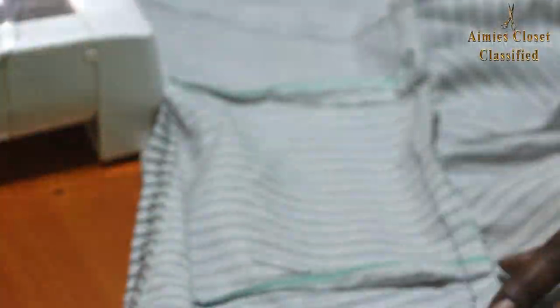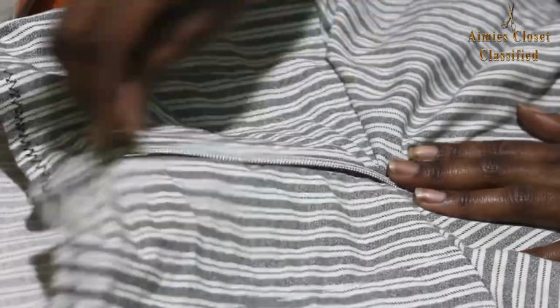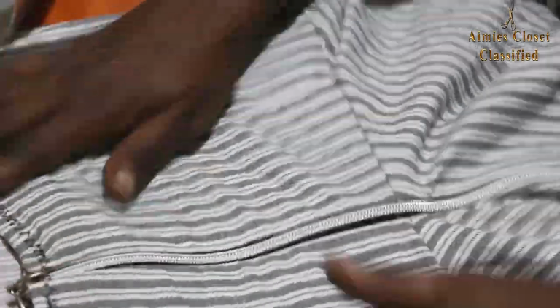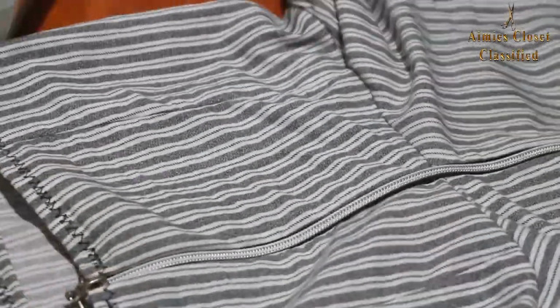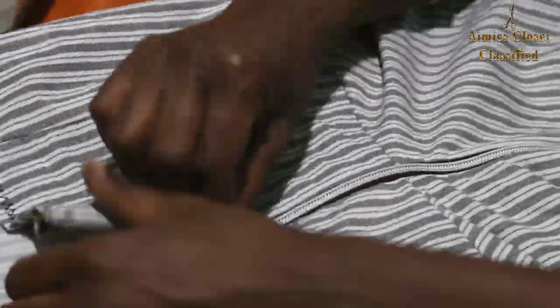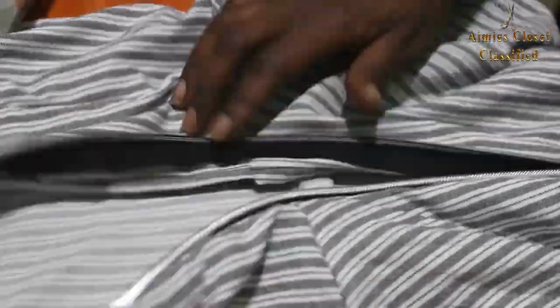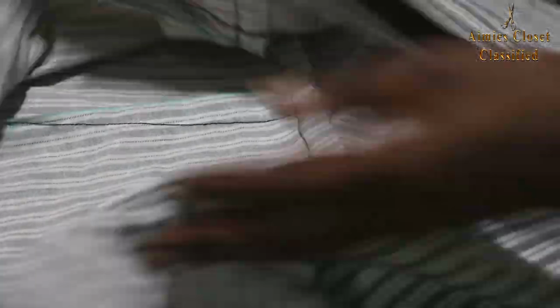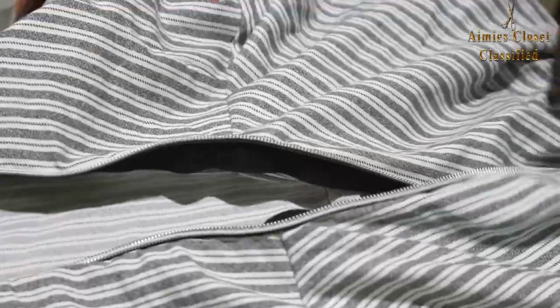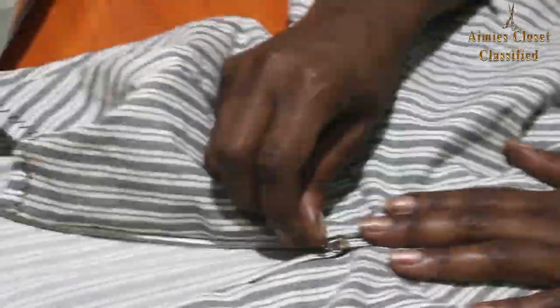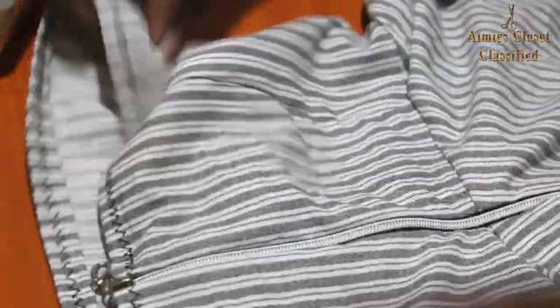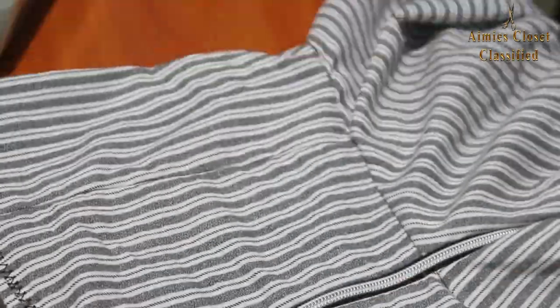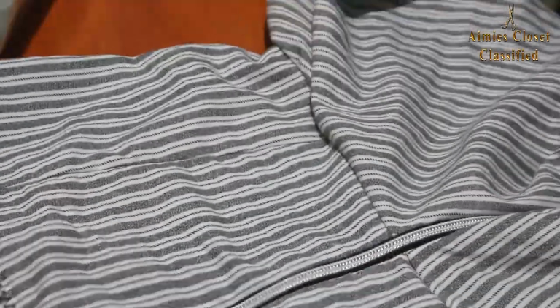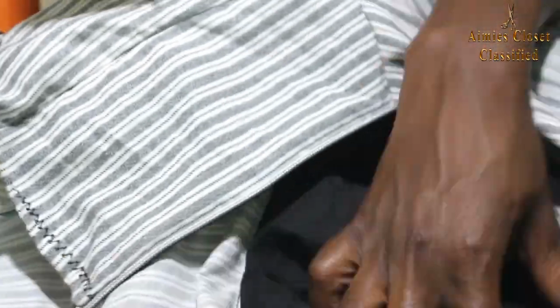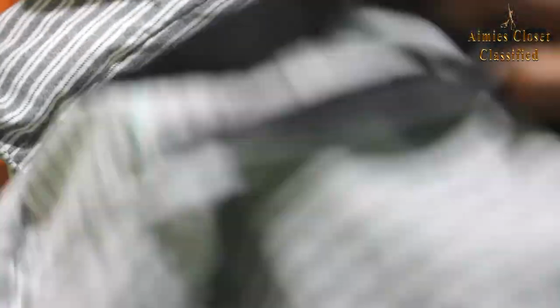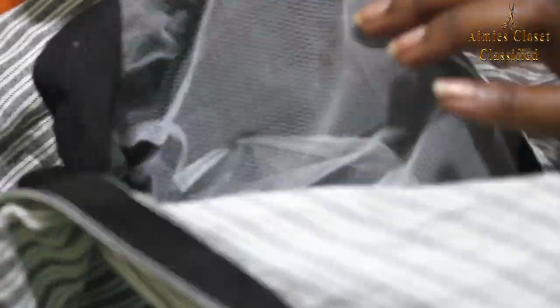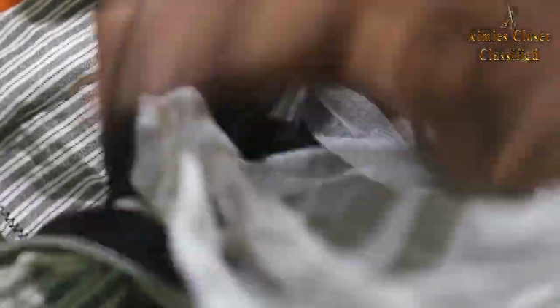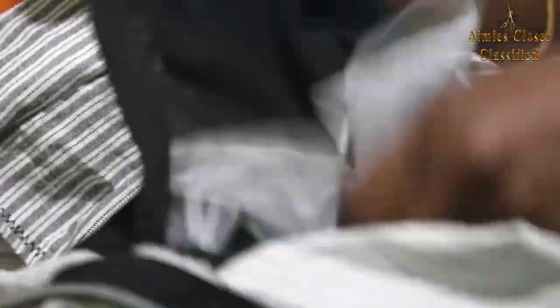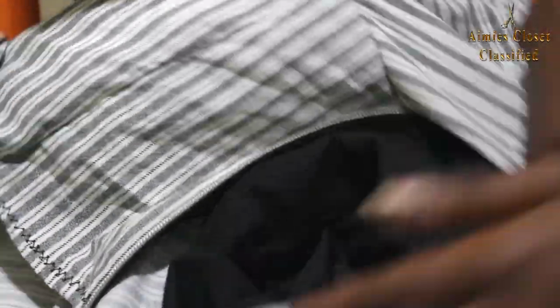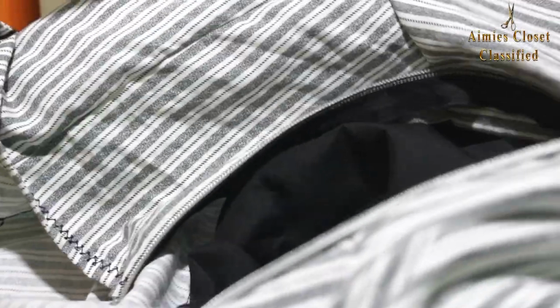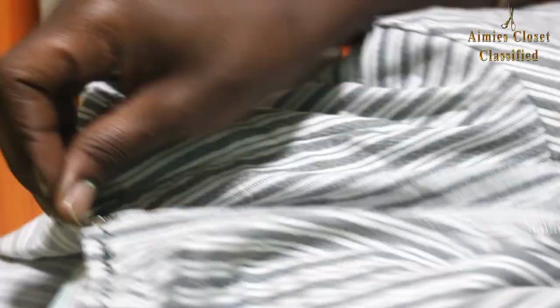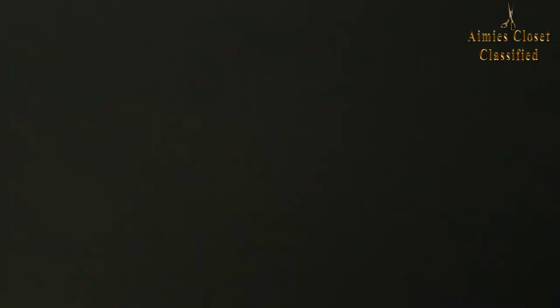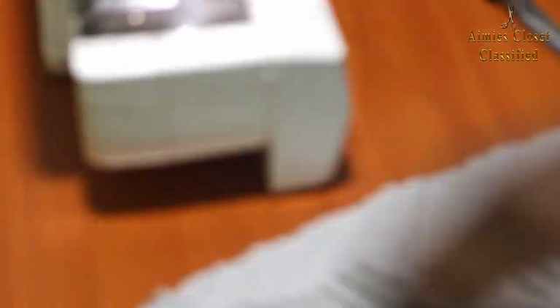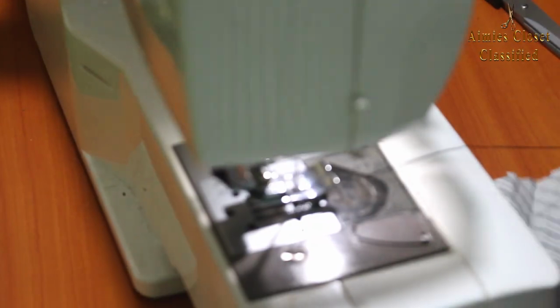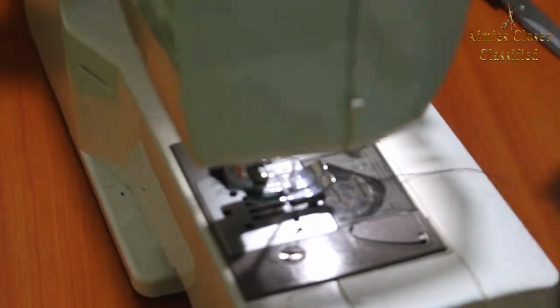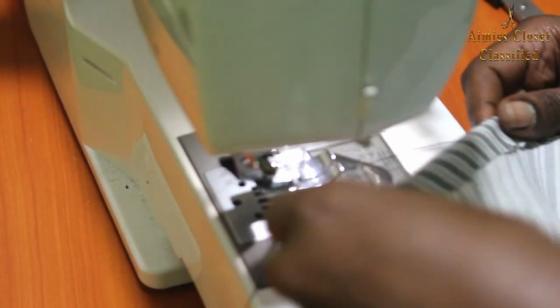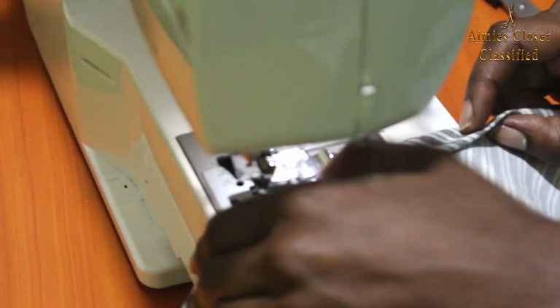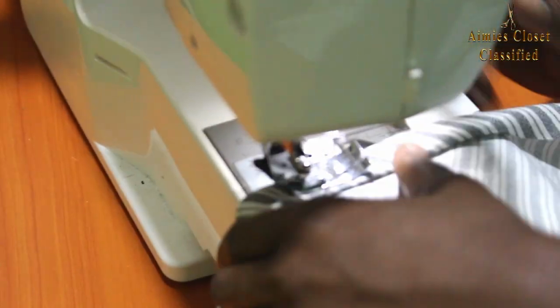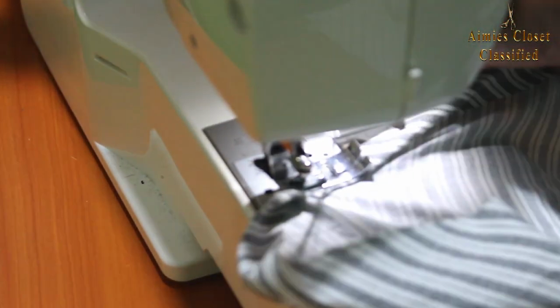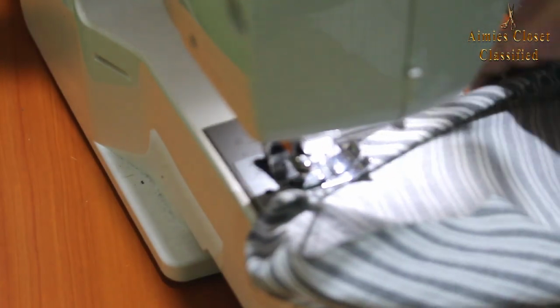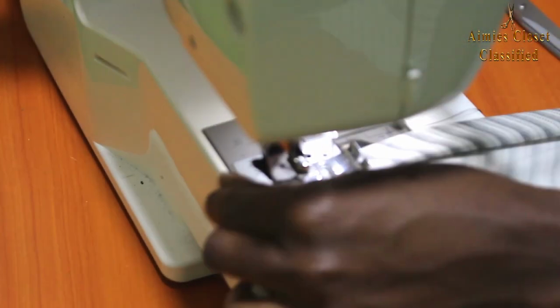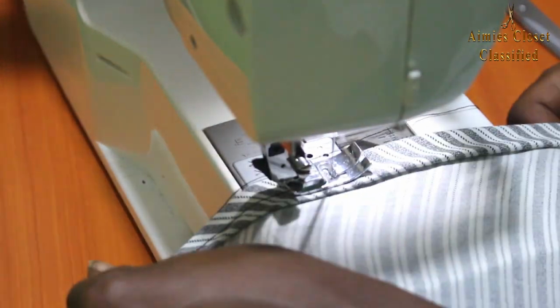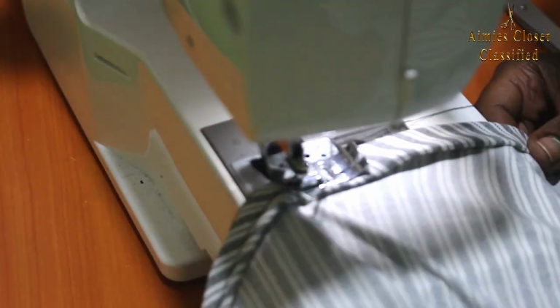I then installed an invisible zip off camera and proceeded to put in the lining and net for that slight poof effect. Next I hemmed the bottom on fold and pressed it, then placed it aside.